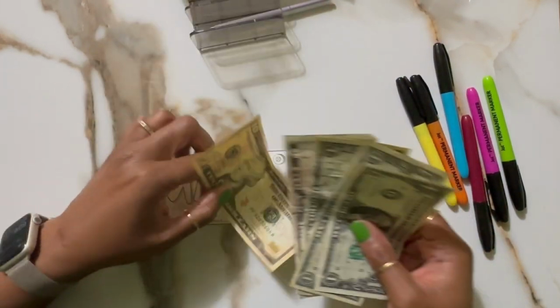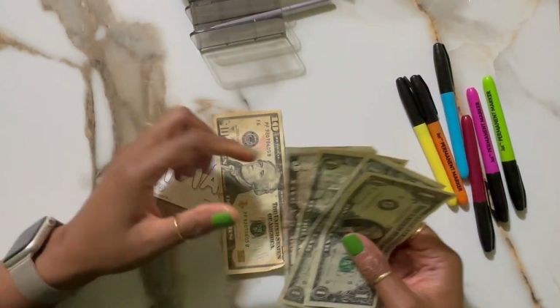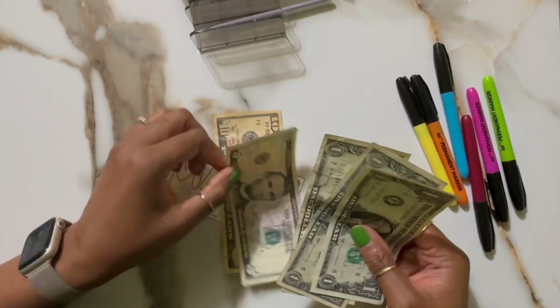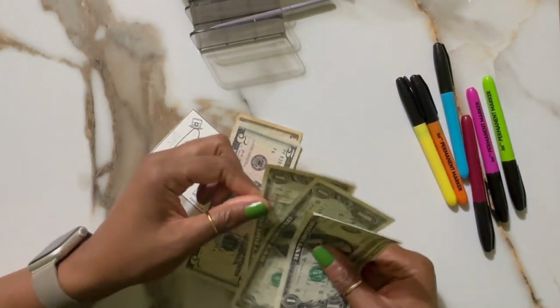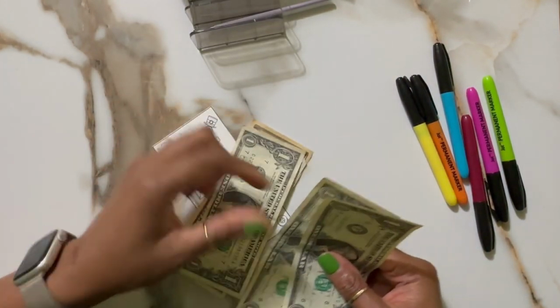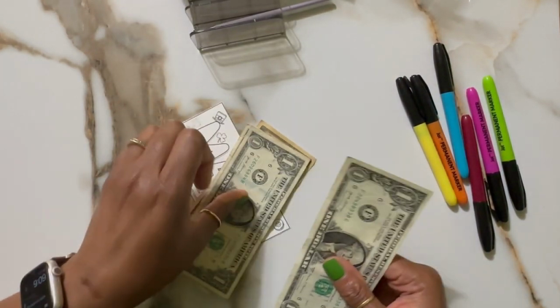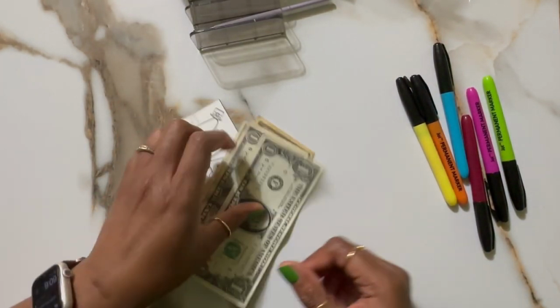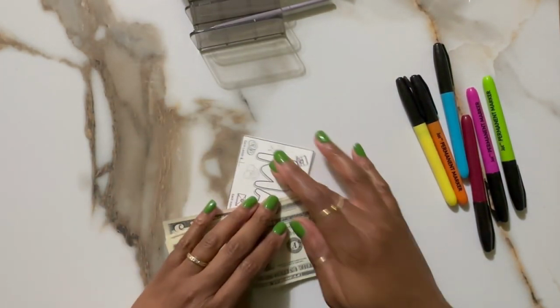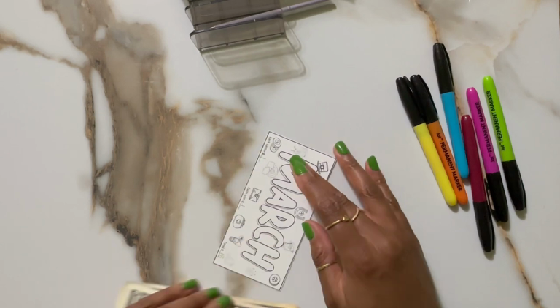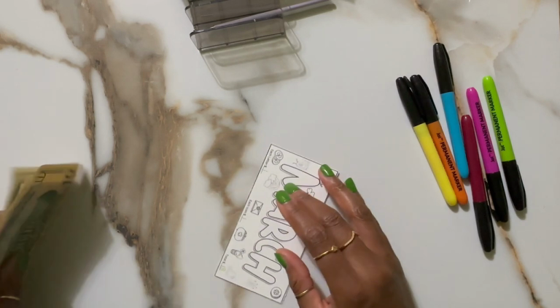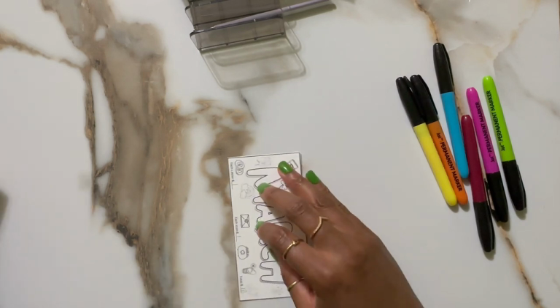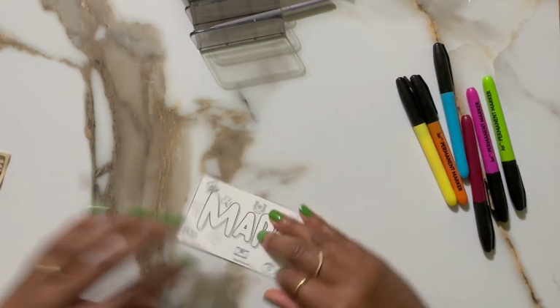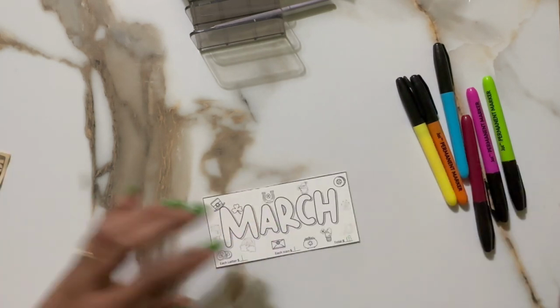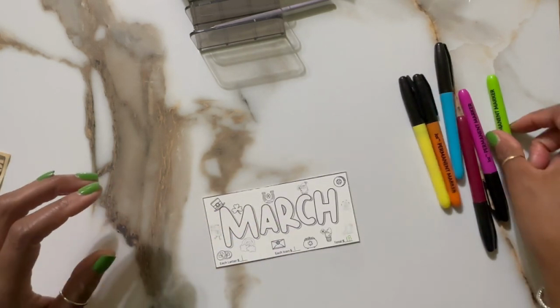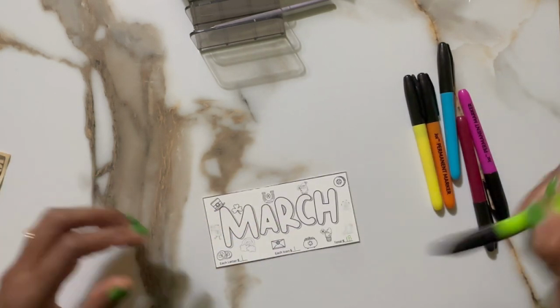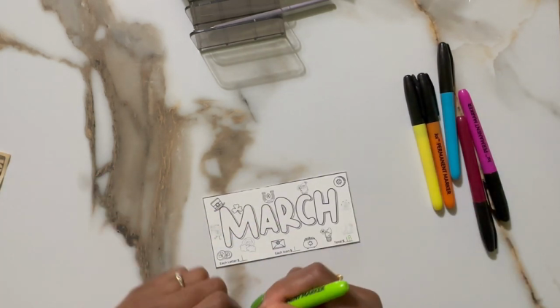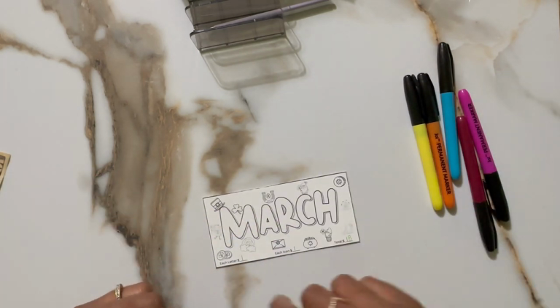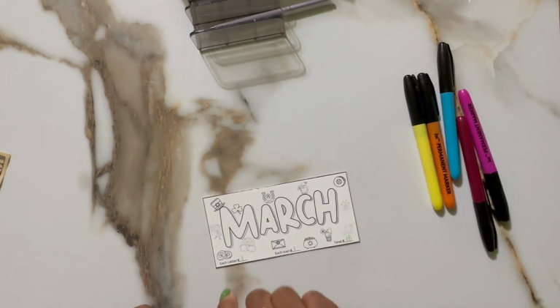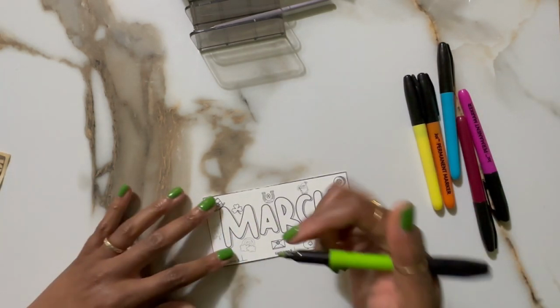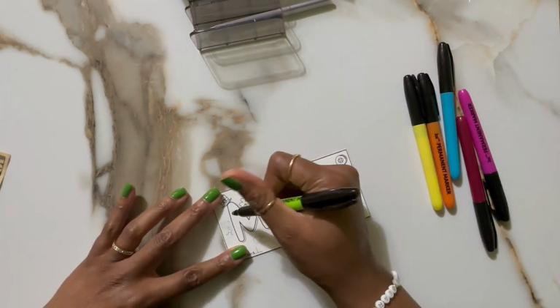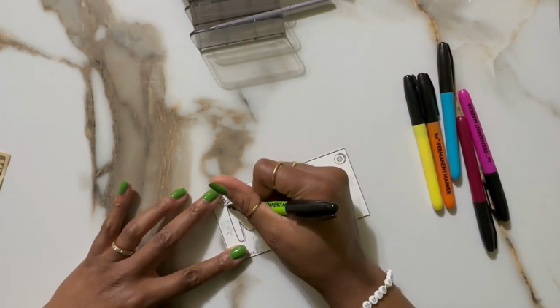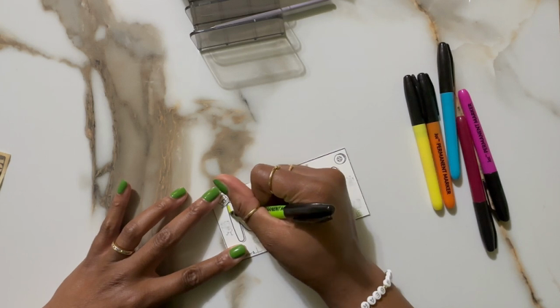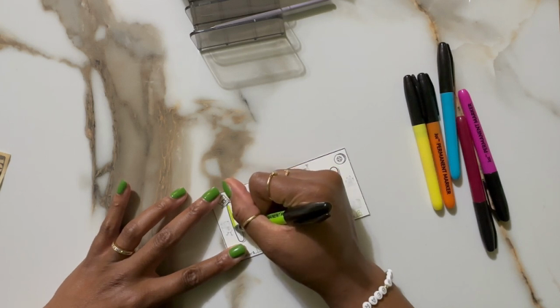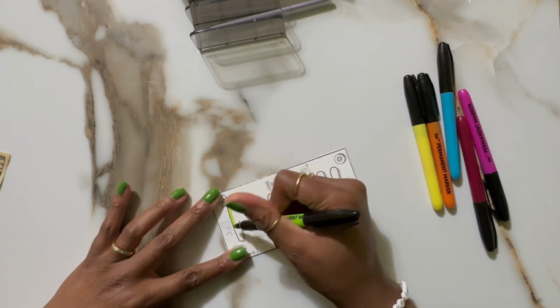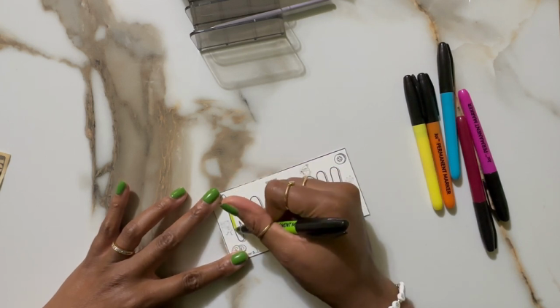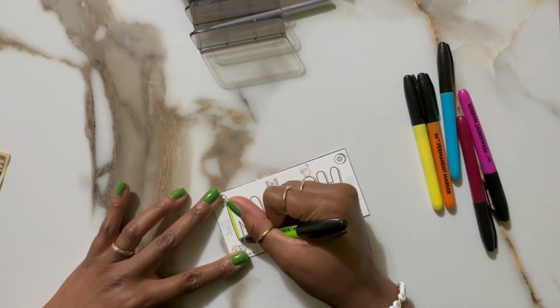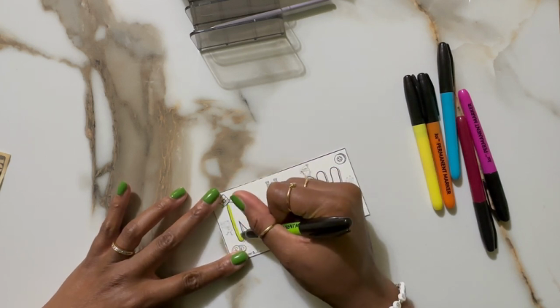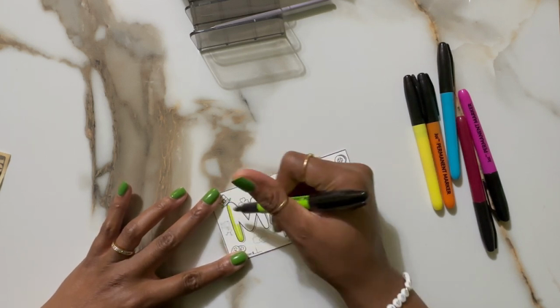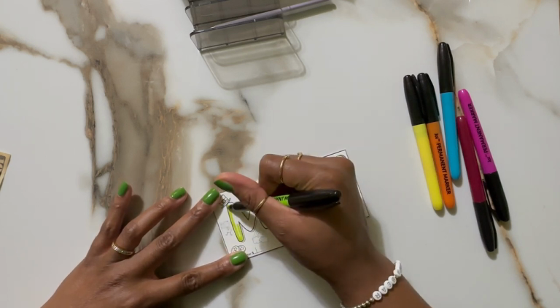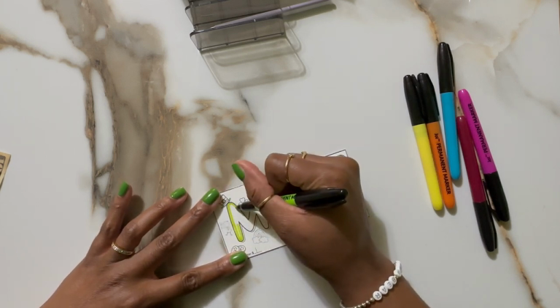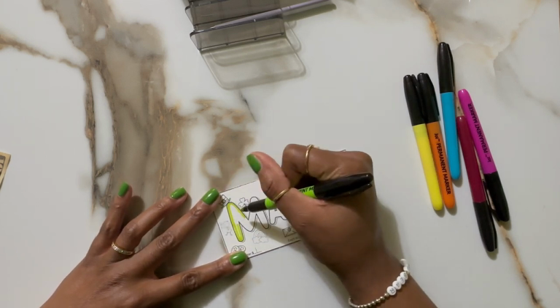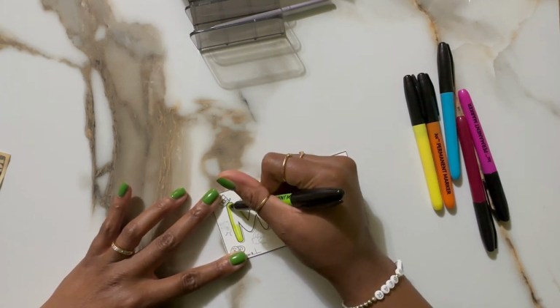There are 18 total letters and icons combined. So that's $10, $15, $16, $17, $18. I'm just going to color this with a variety of colors. Look at this — the Dollar Tree markers don't fail. There we go. Crayola slipping.